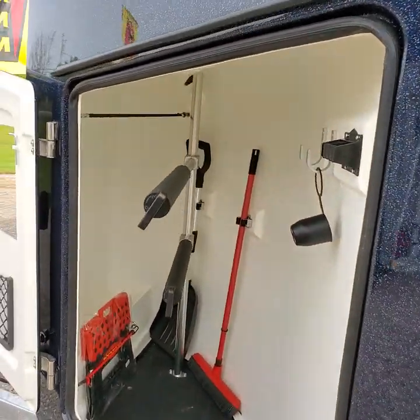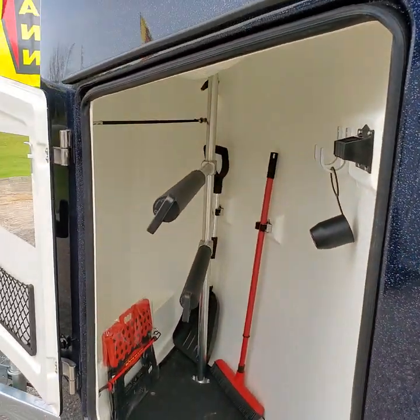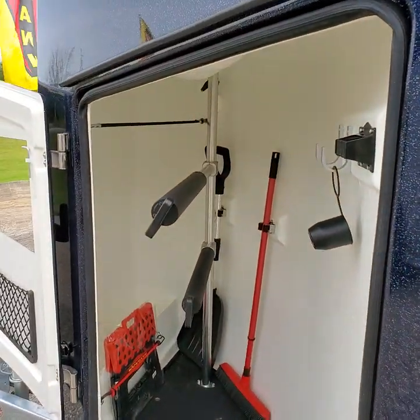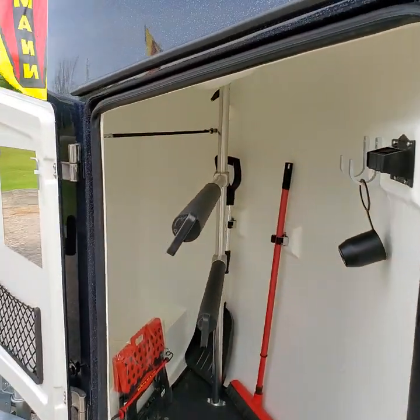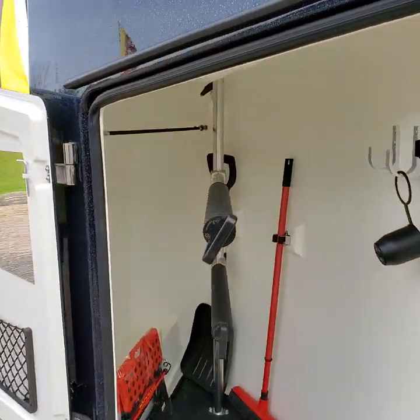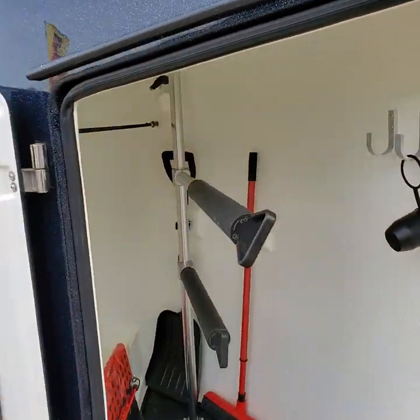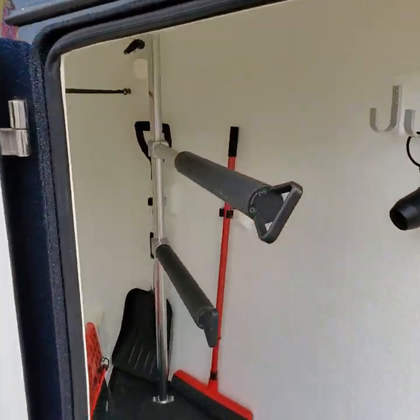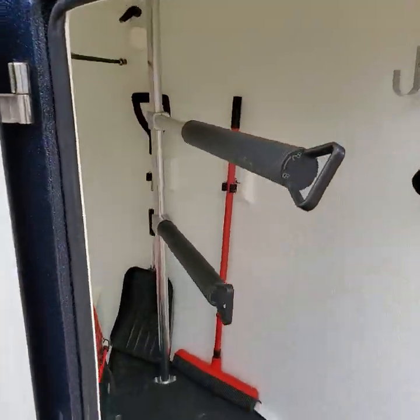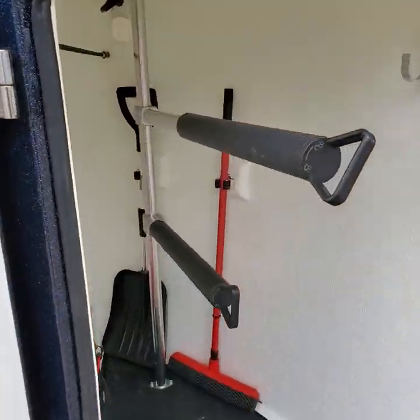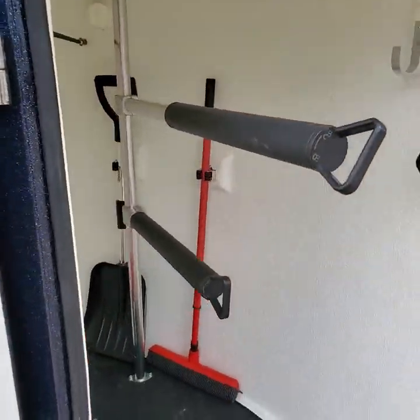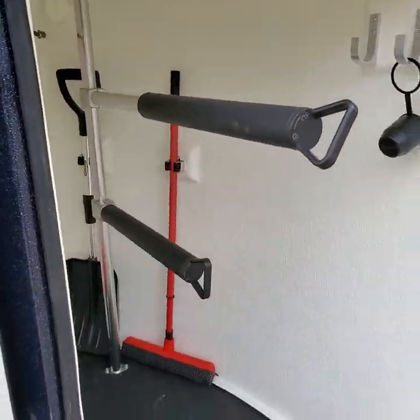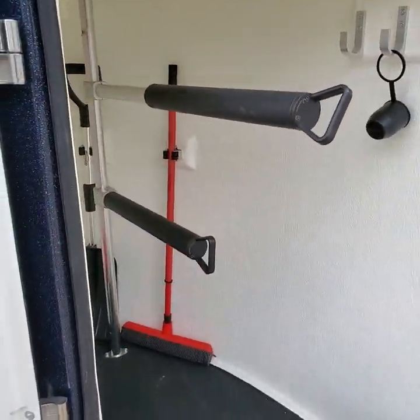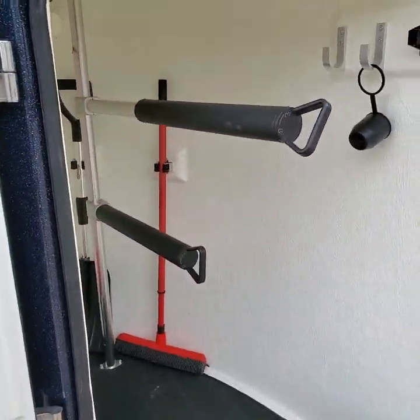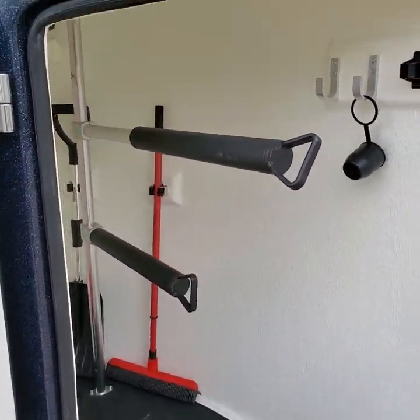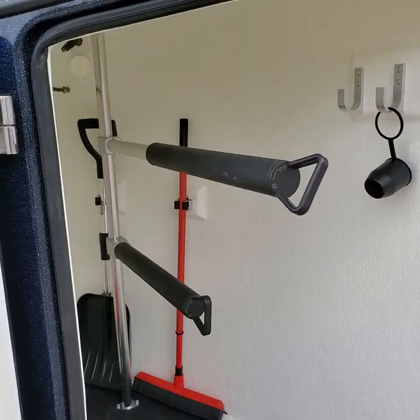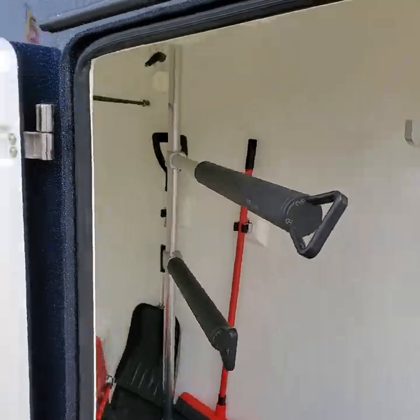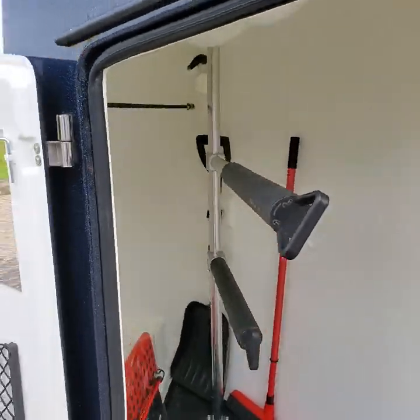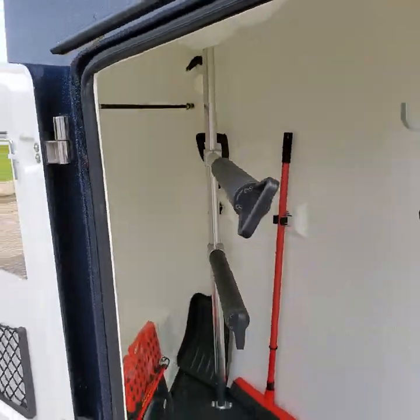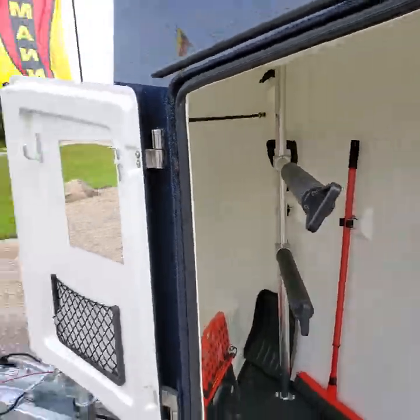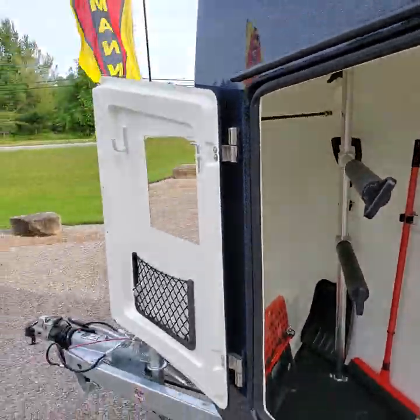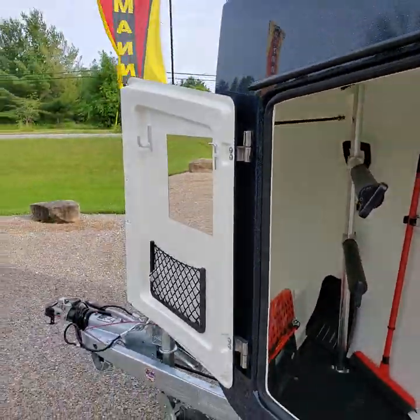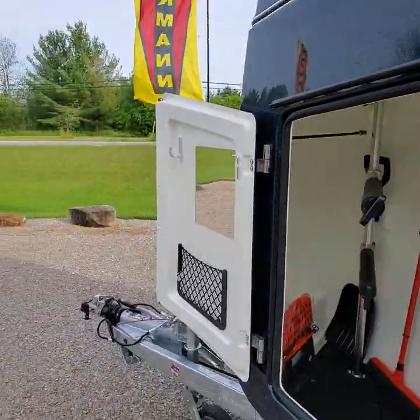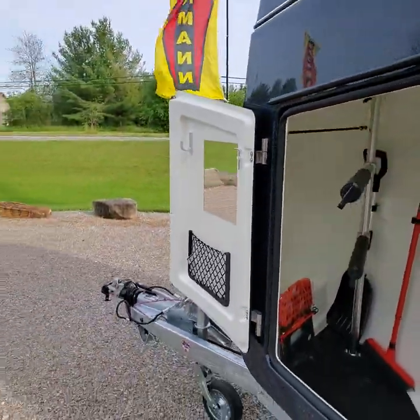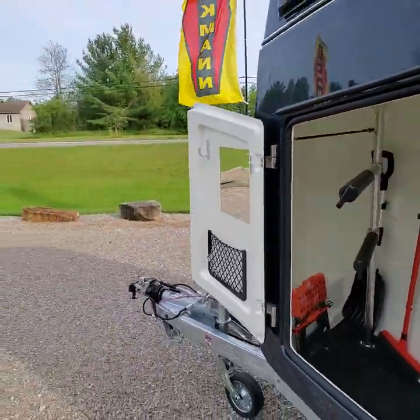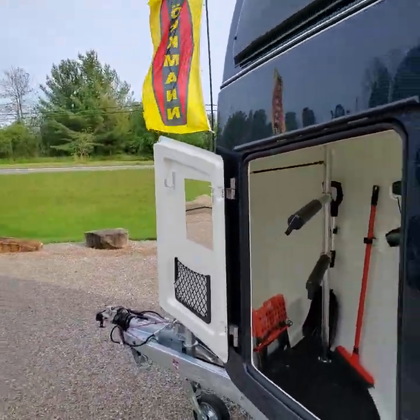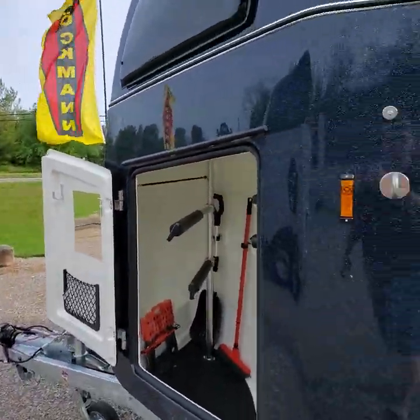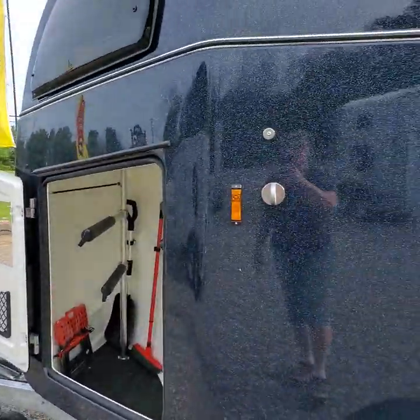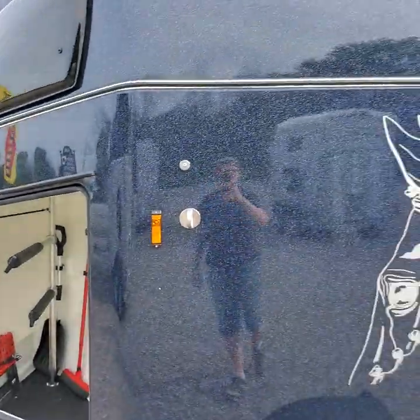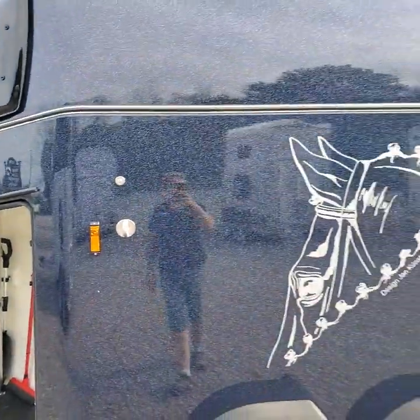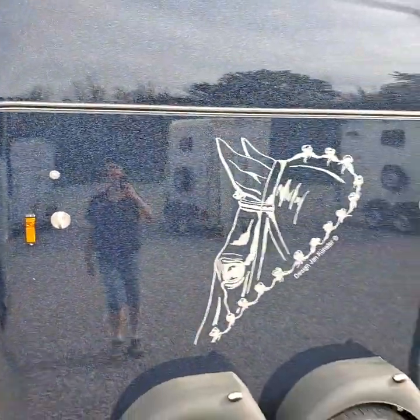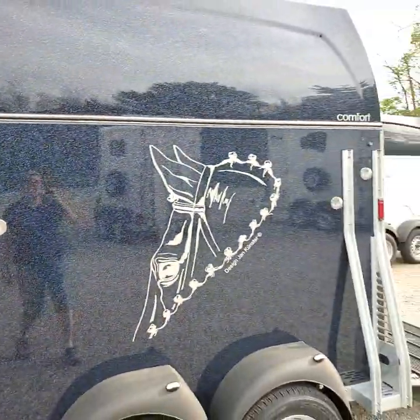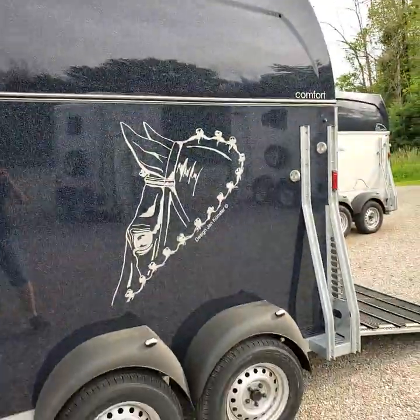This is an English tack cupboard which has two telescopic poles on it — the entire kit — and of course the mirror on the front. This is the Comfort English.